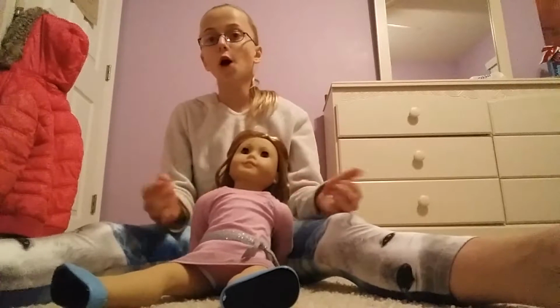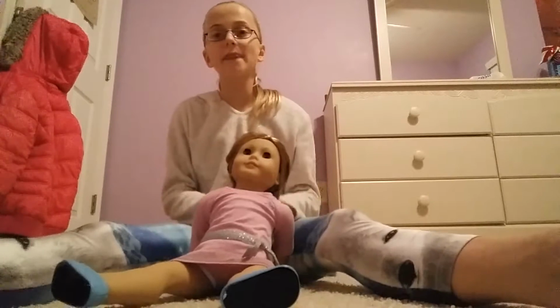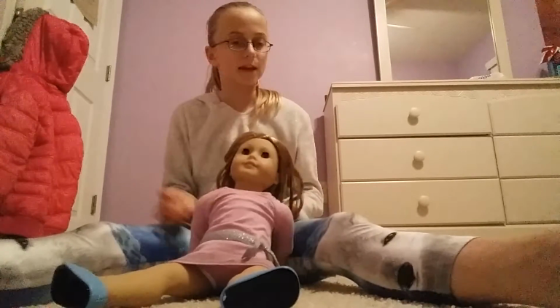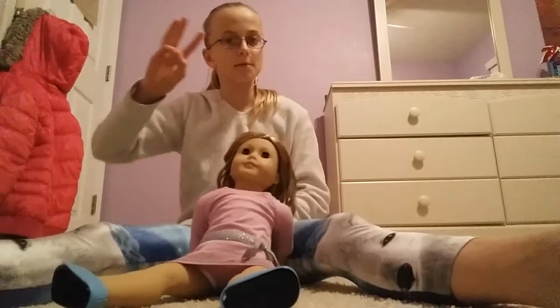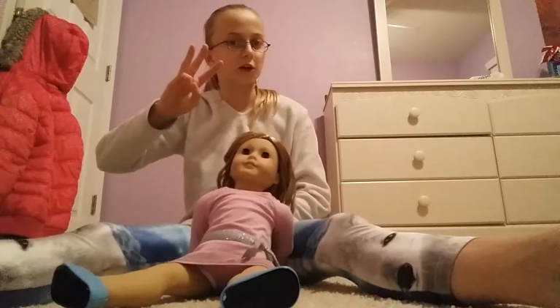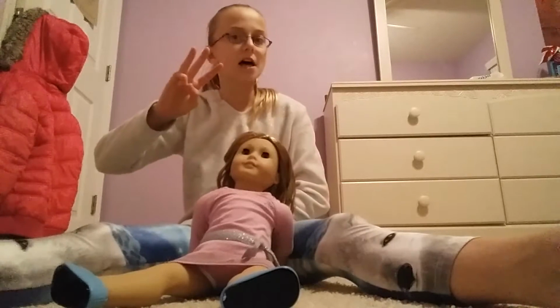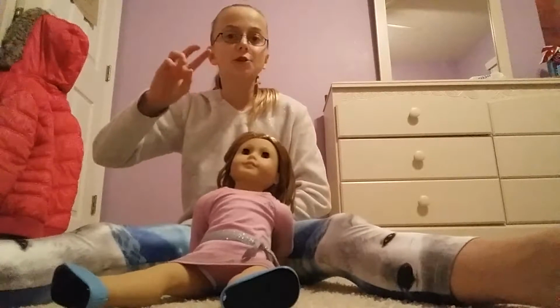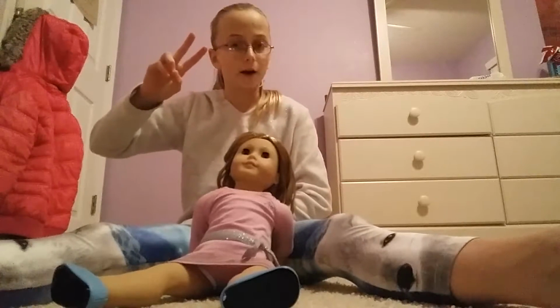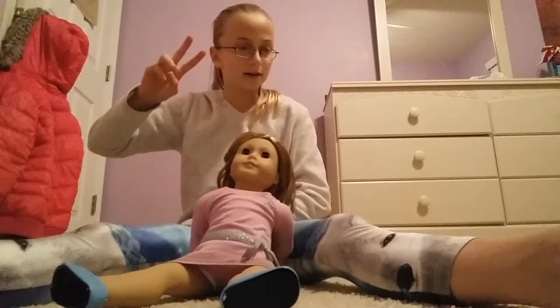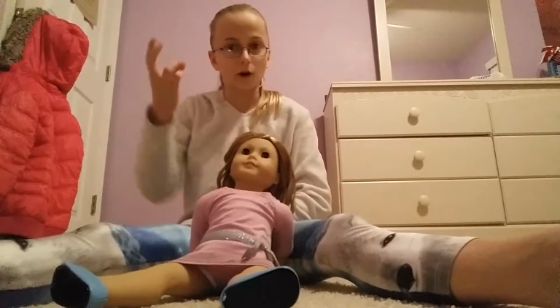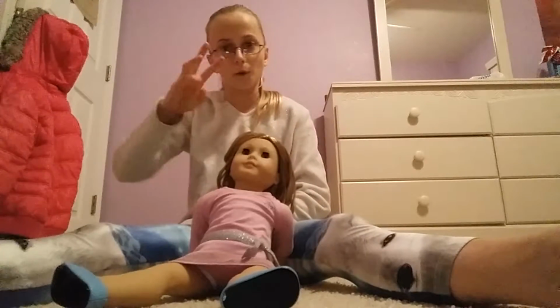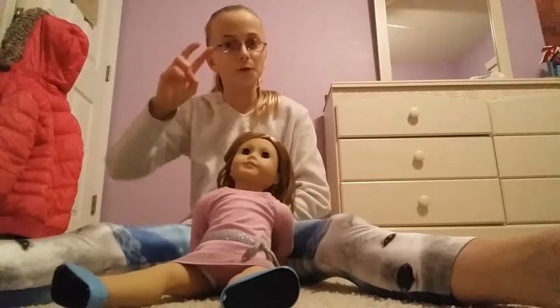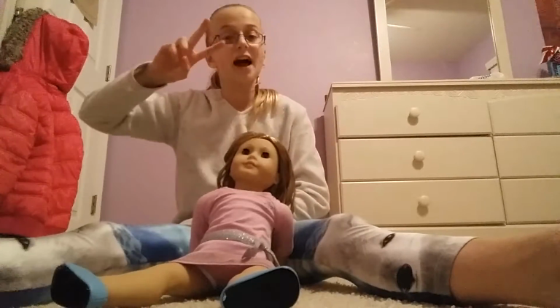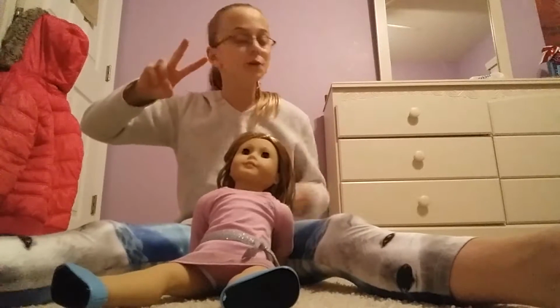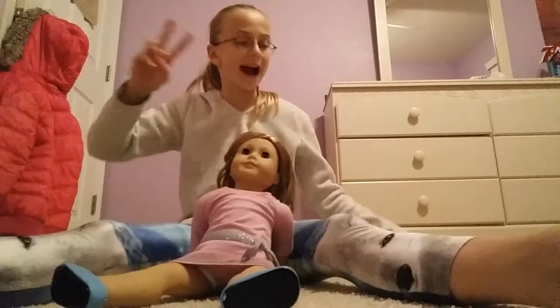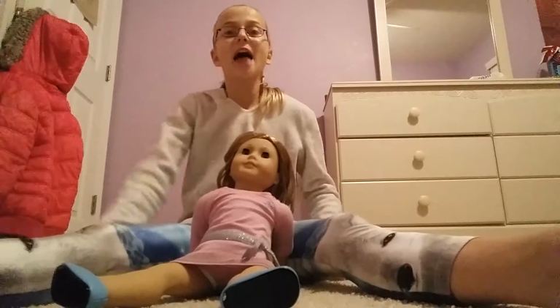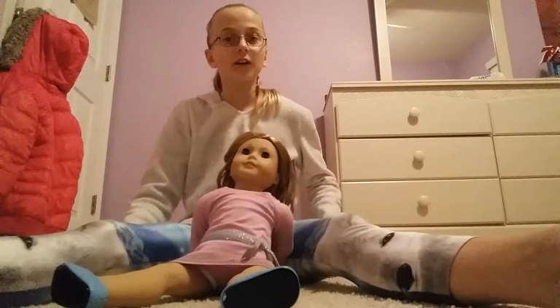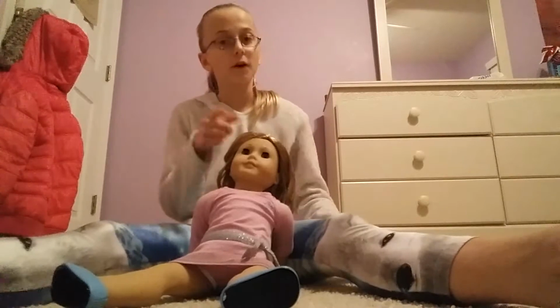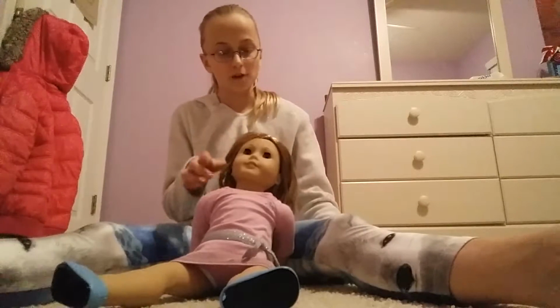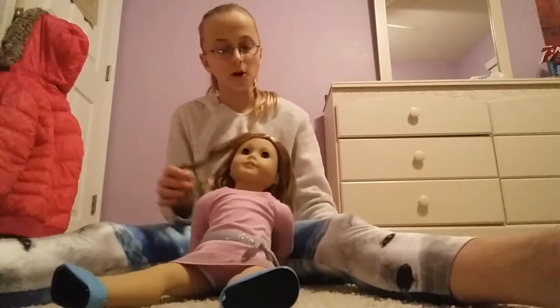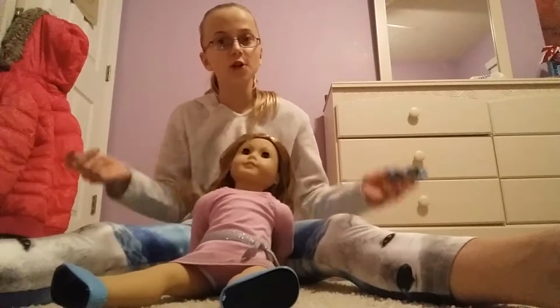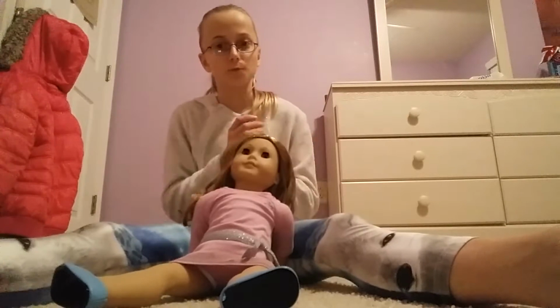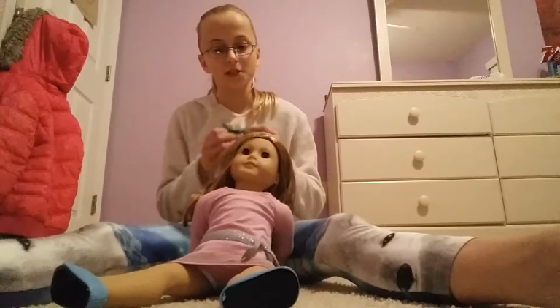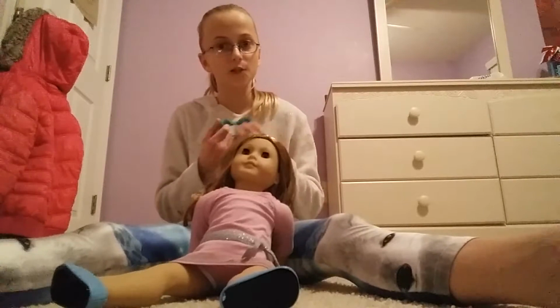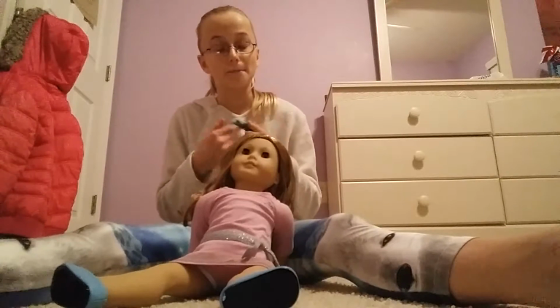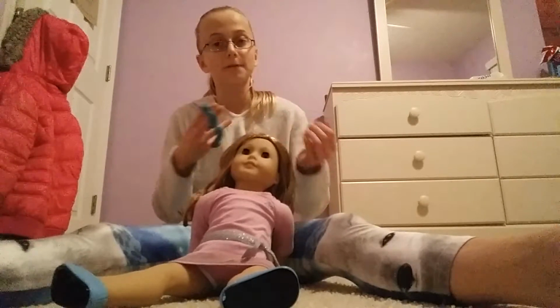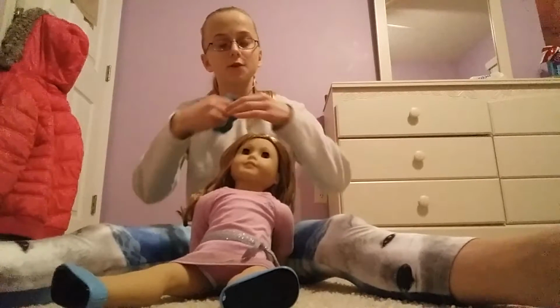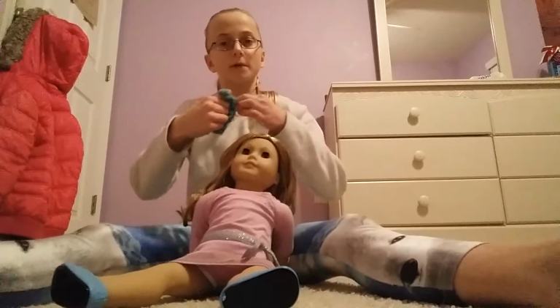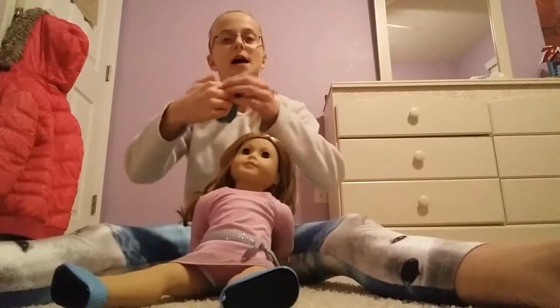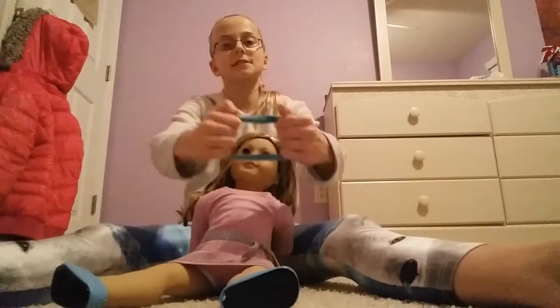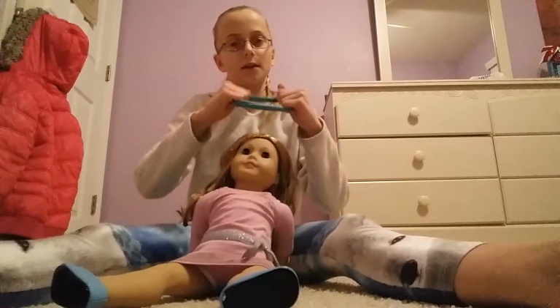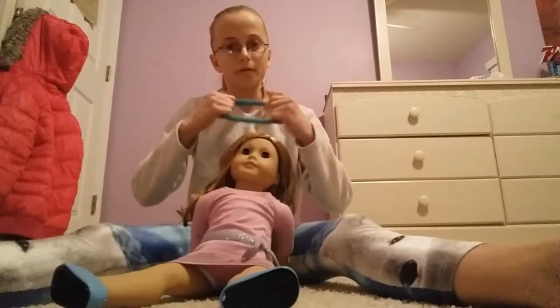In this video, I'm going to be showing you guys two hair hacks — two hair hacks that you can do on your doll's hair. I've already showed you guys one, which is how to do a headband, but if you guys don't remember, you just slide it through anything.